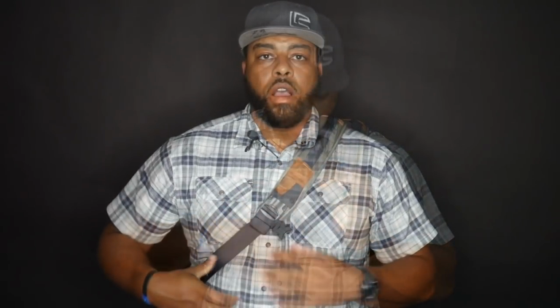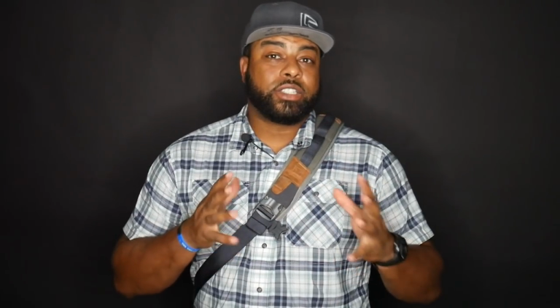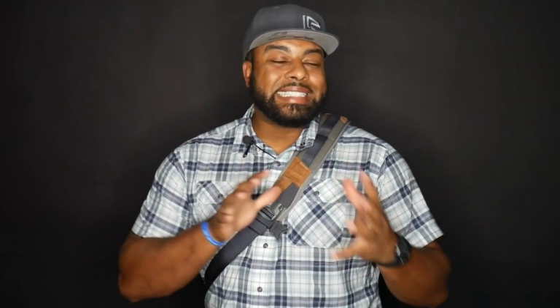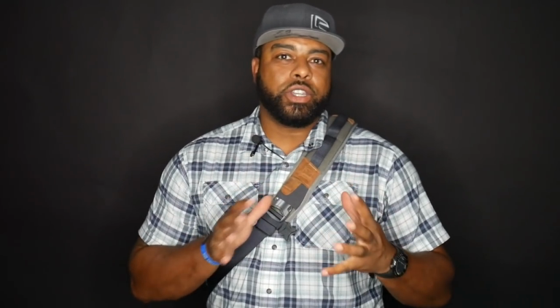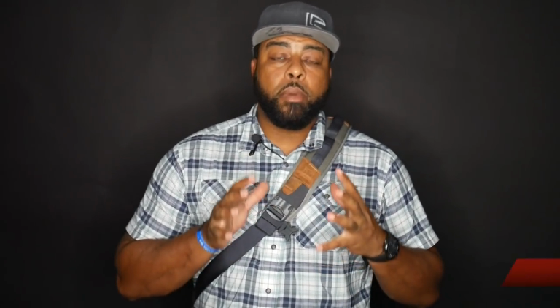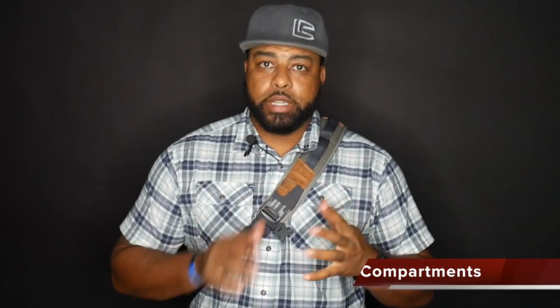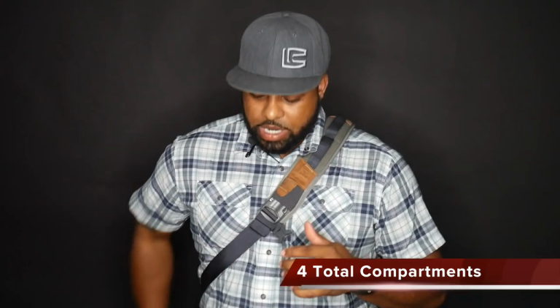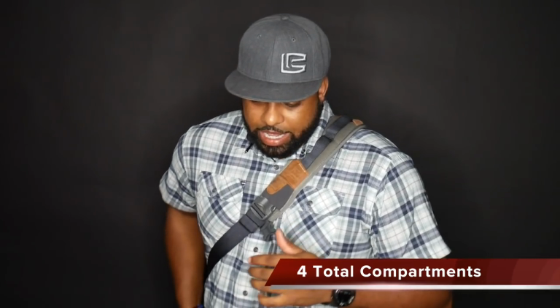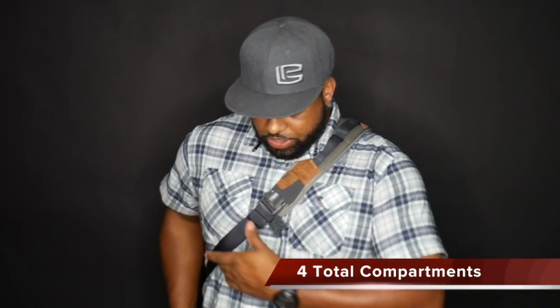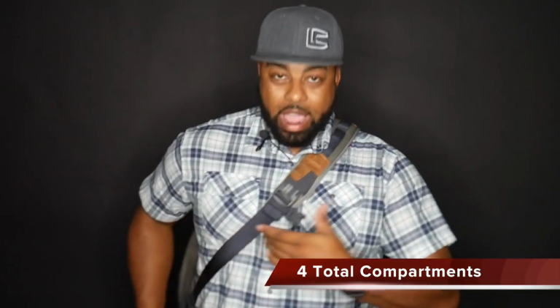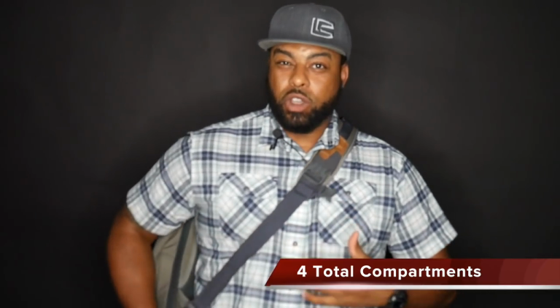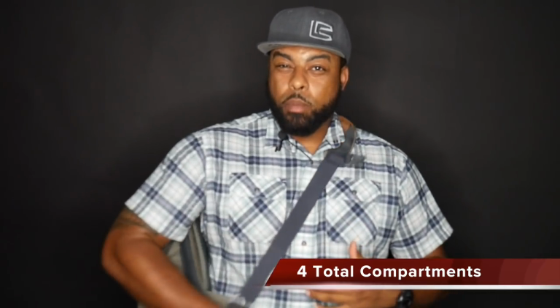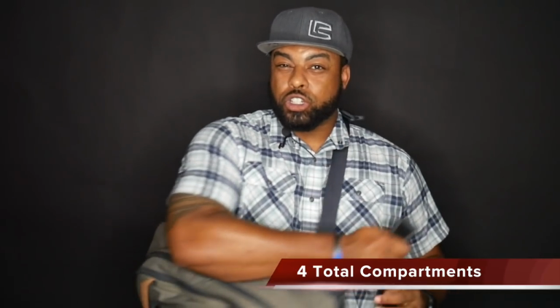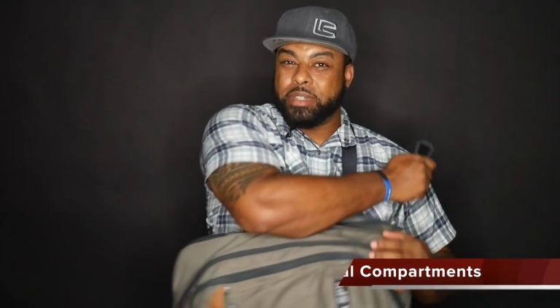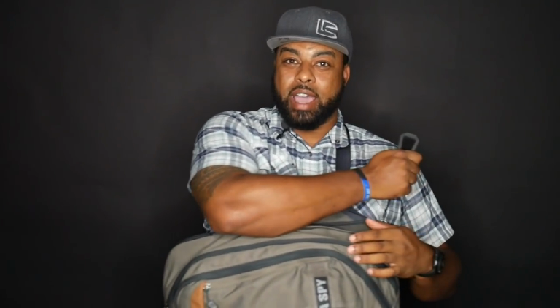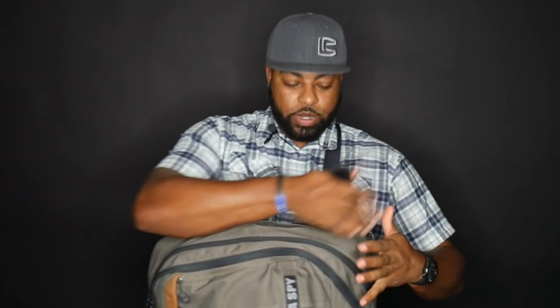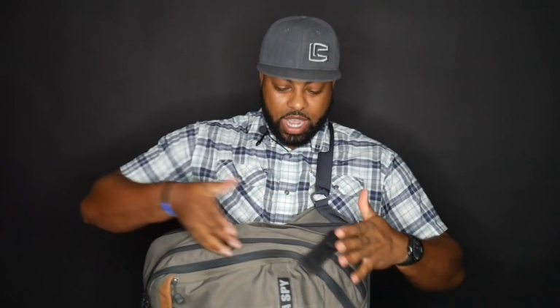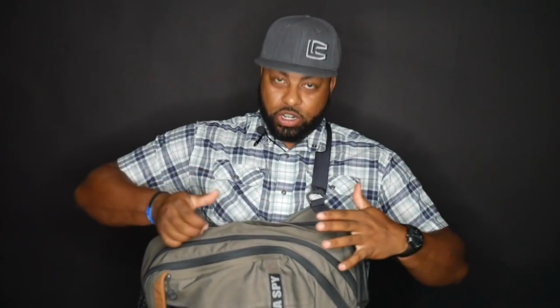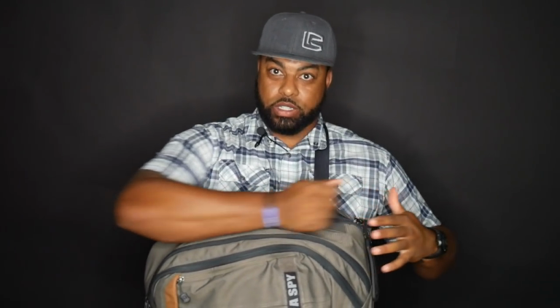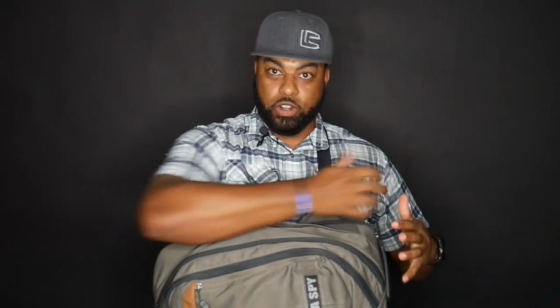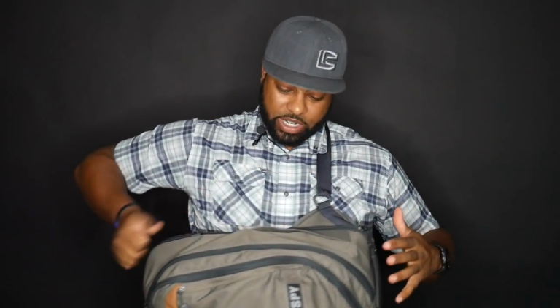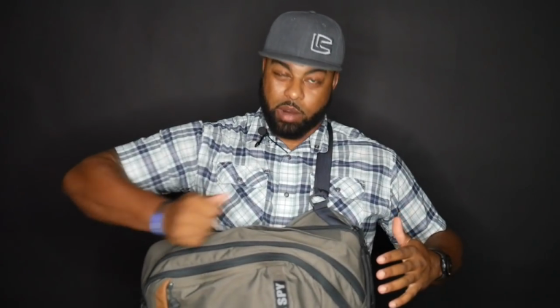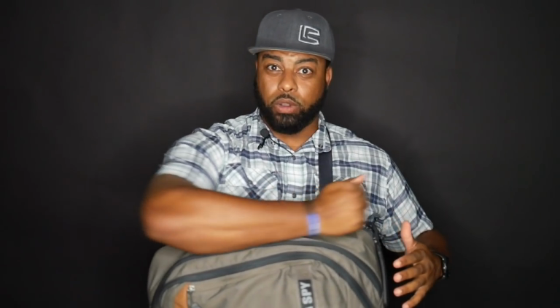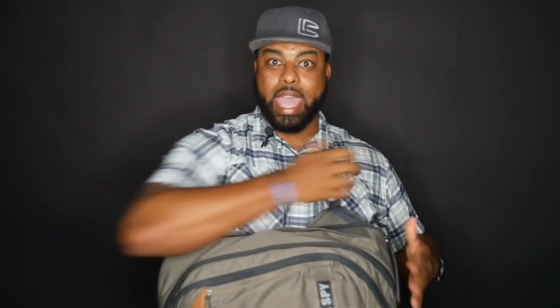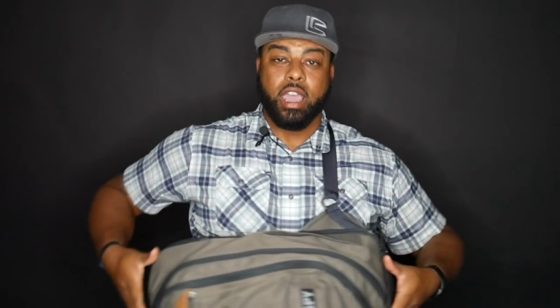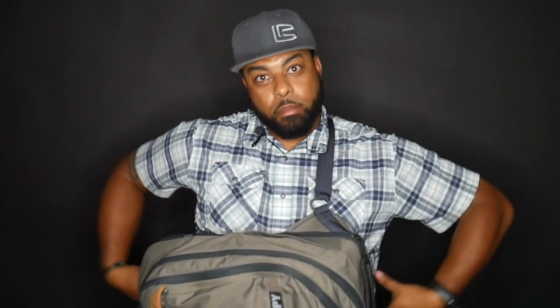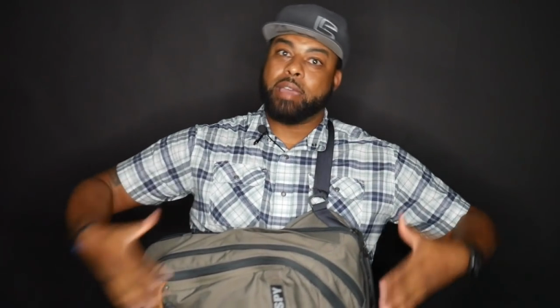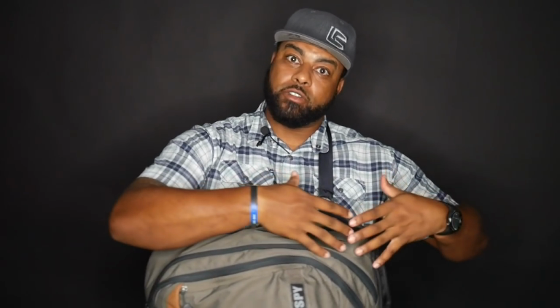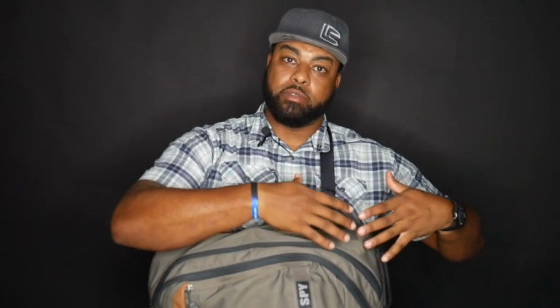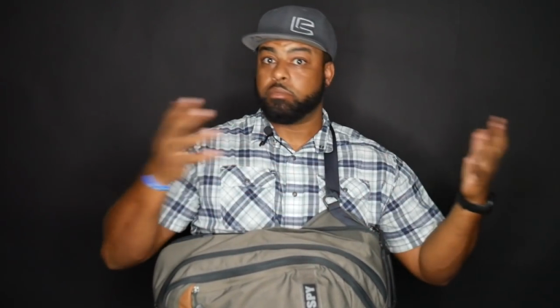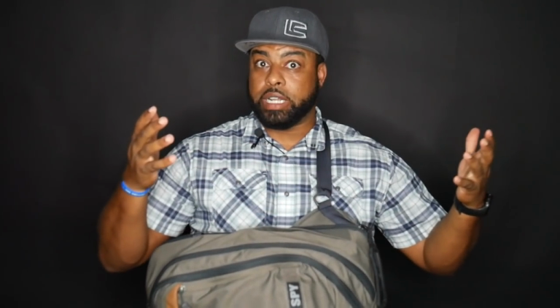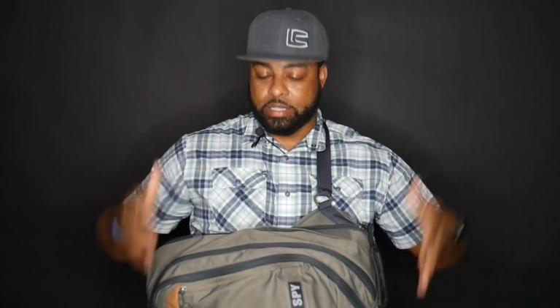So let's get into the compartments. This strap is an orbital strap design, so if you notice, I just kind of pulled the bag from behind me to in front of me pretty easily. This particular bag has four compartments.